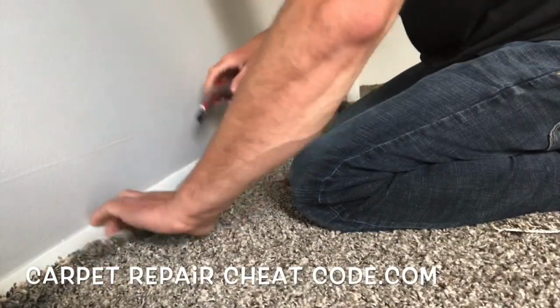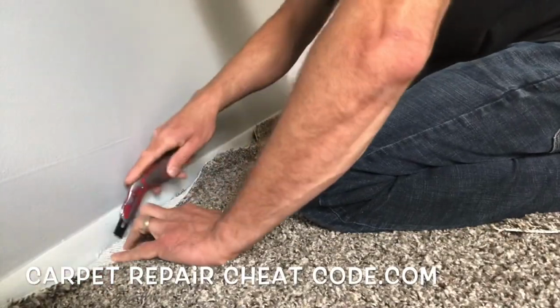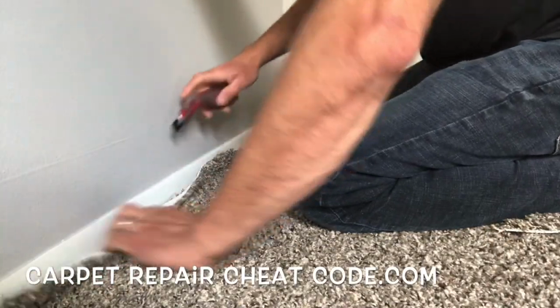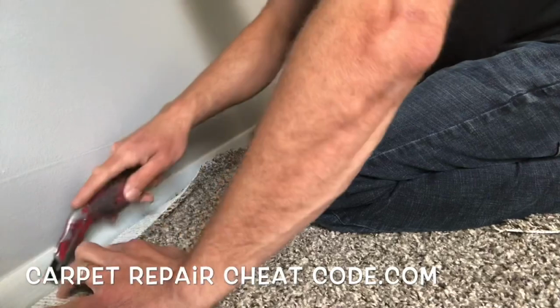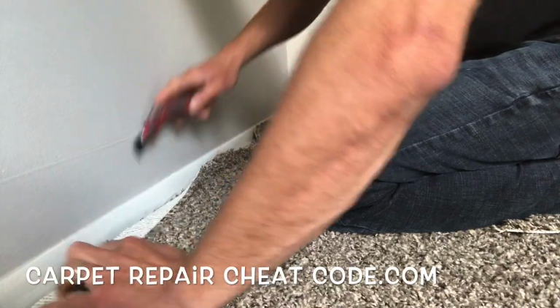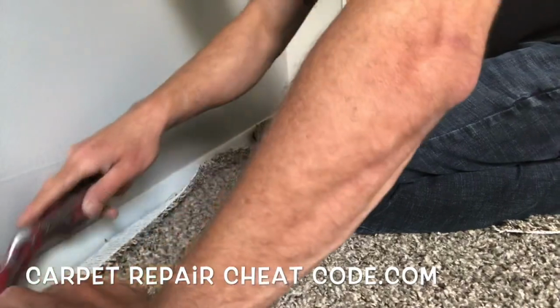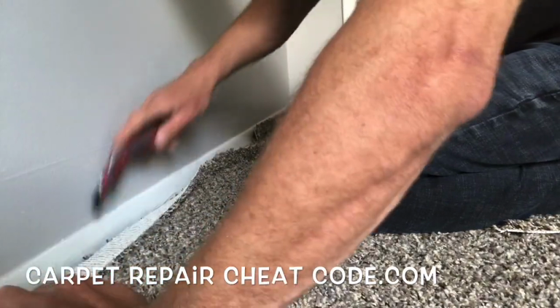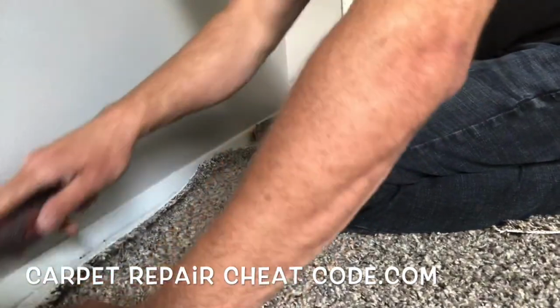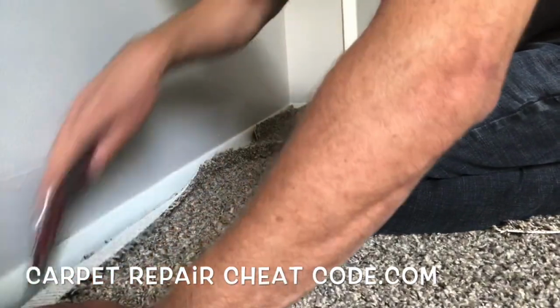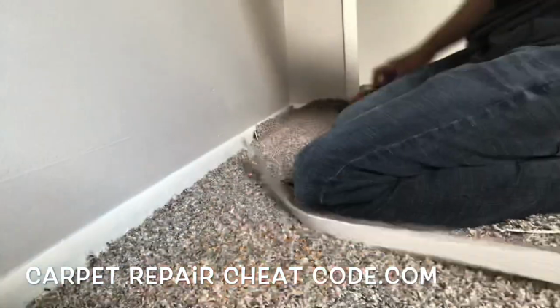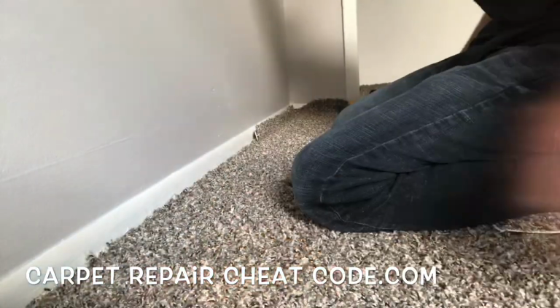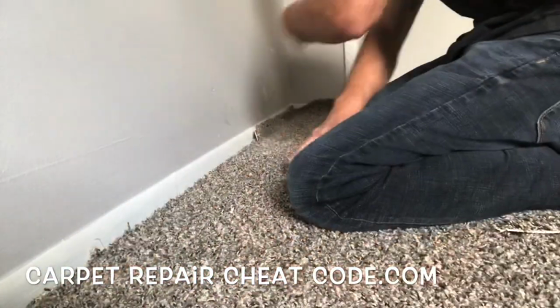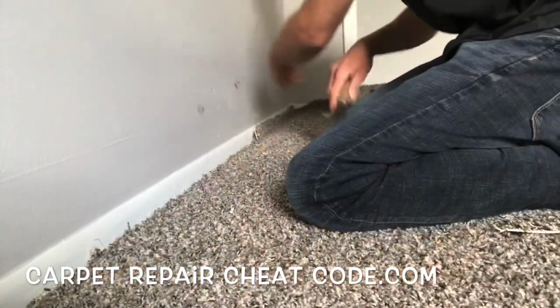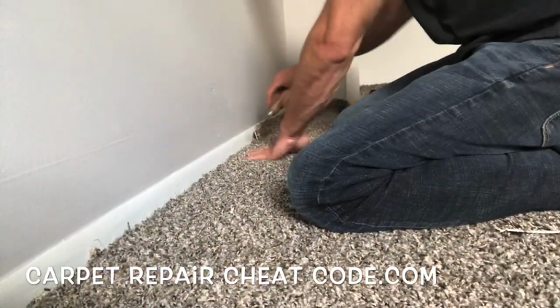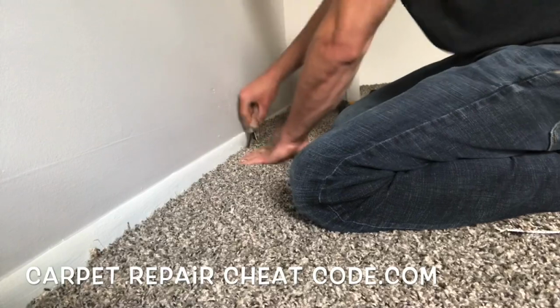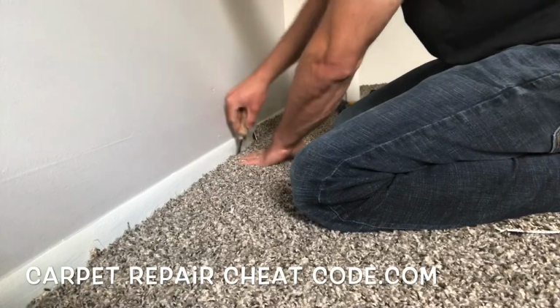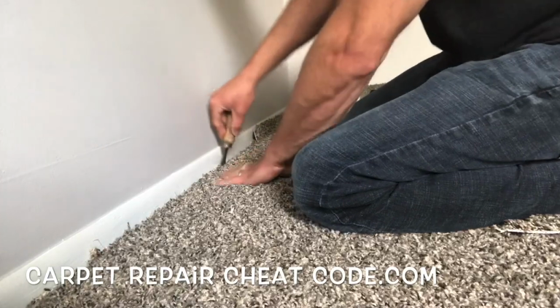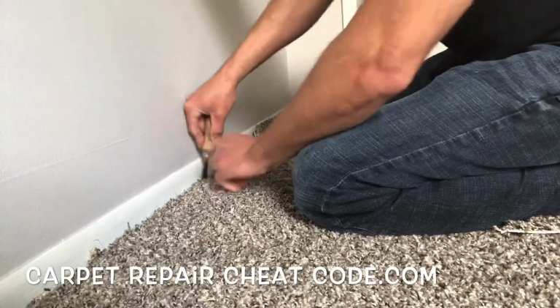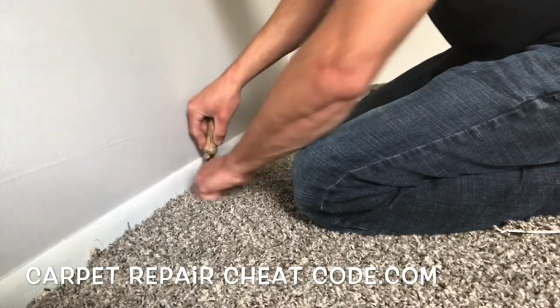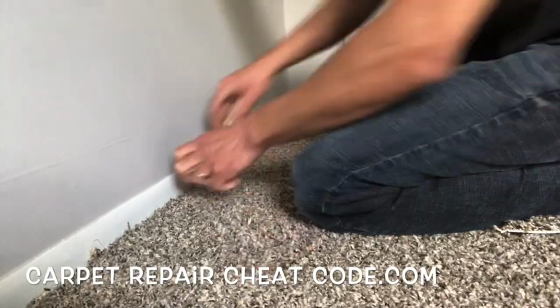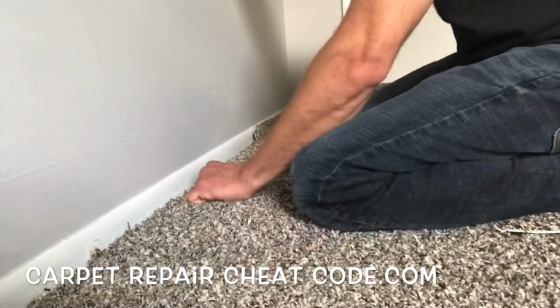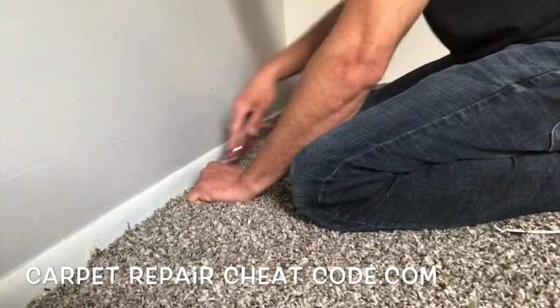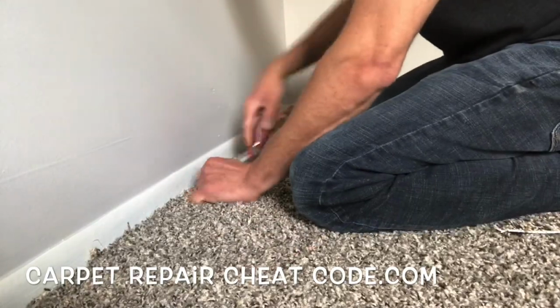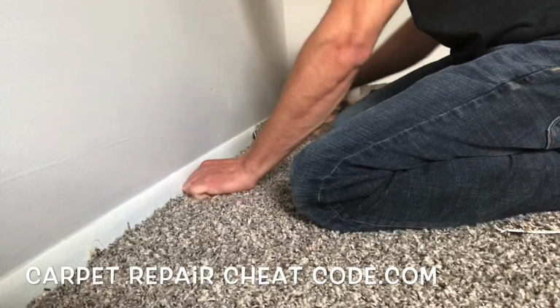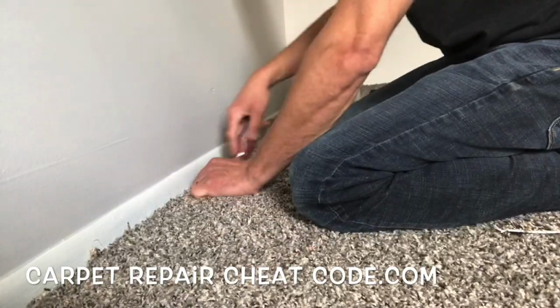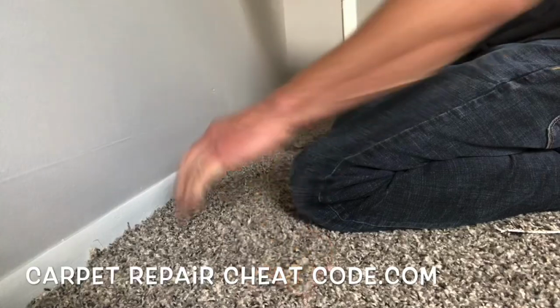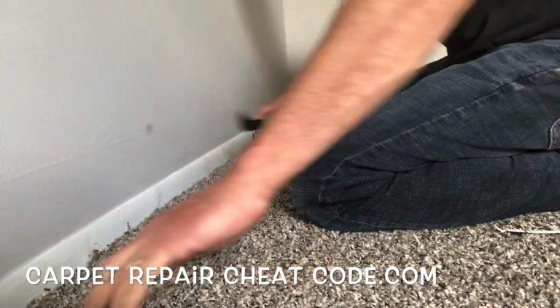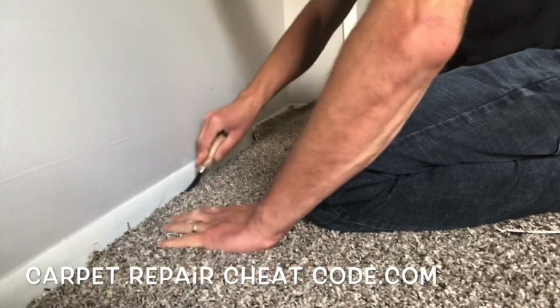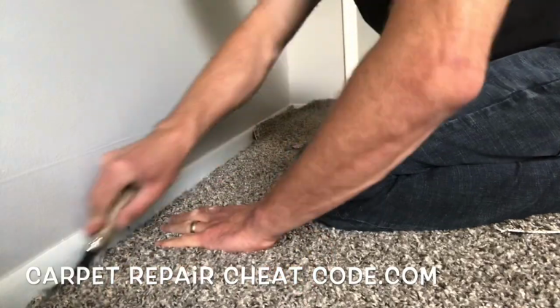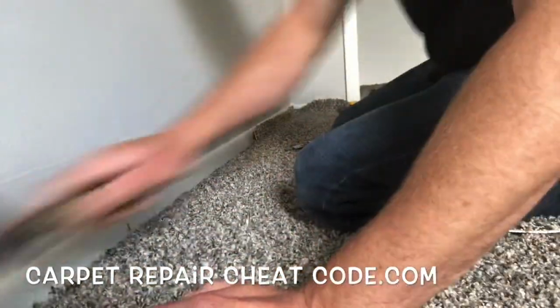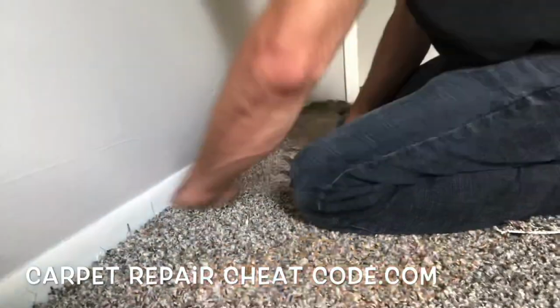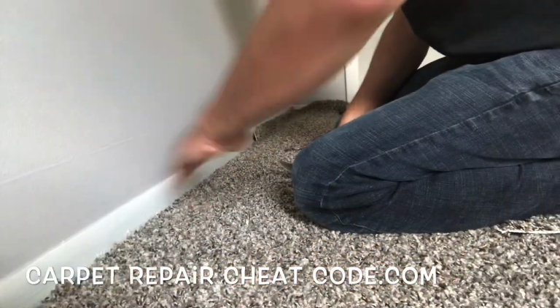Once we crease that on, we're going to go ahead and trim that carpet down — bust out that linoleum knife and tuck it into place. This is going to make sure we've got a nice tight width stretch of the carpet and it's locked on. Good to go.